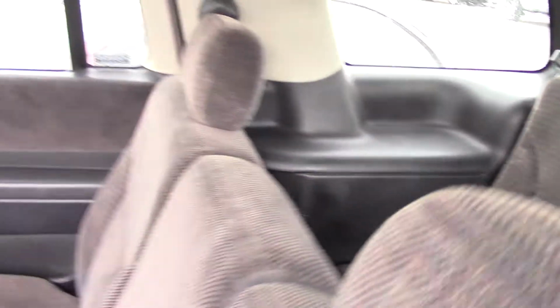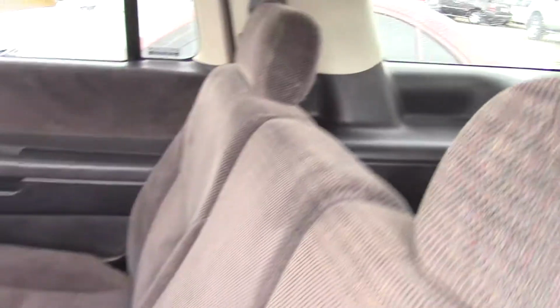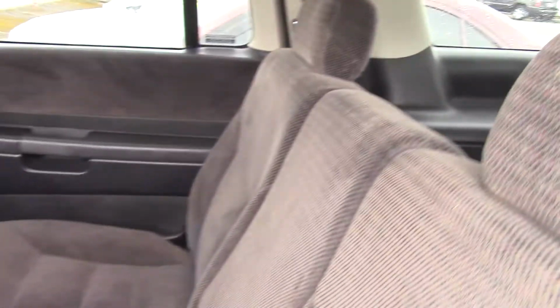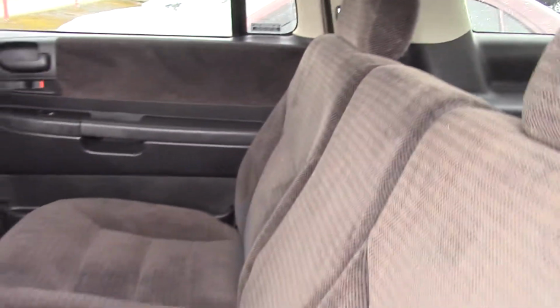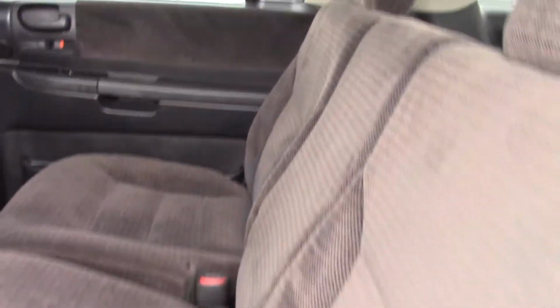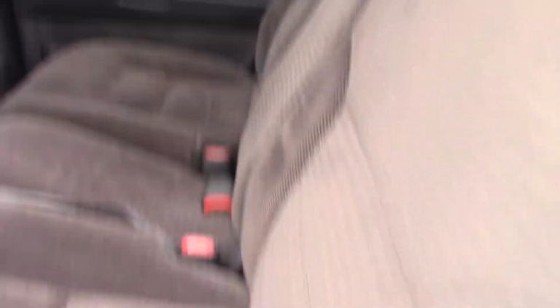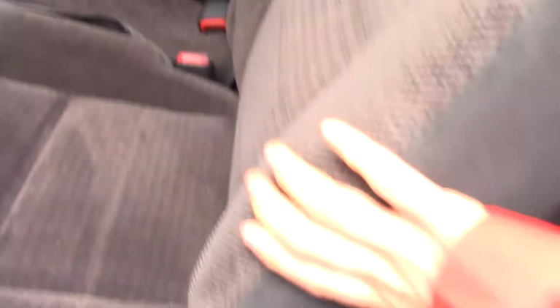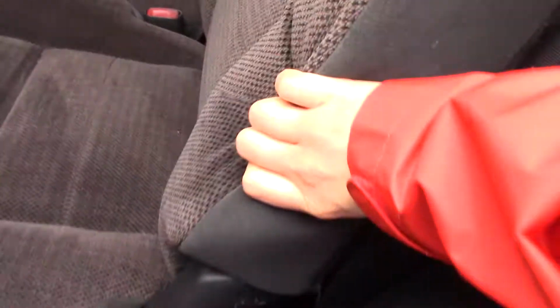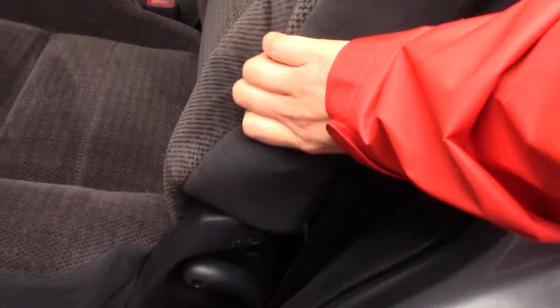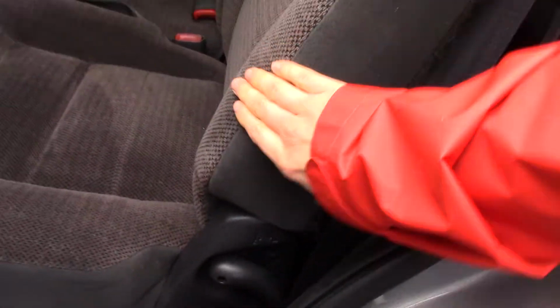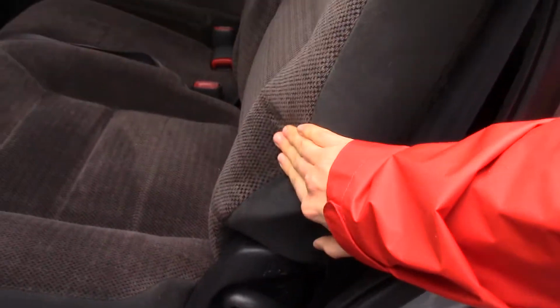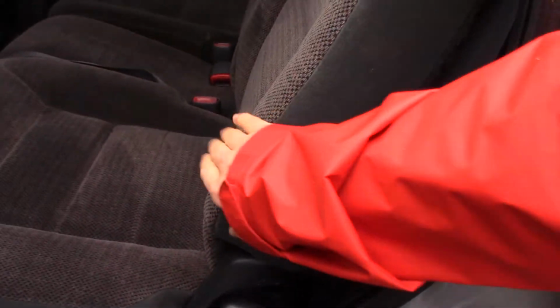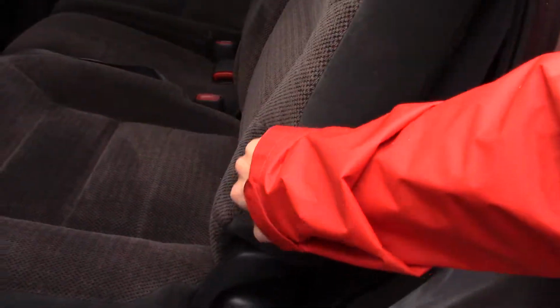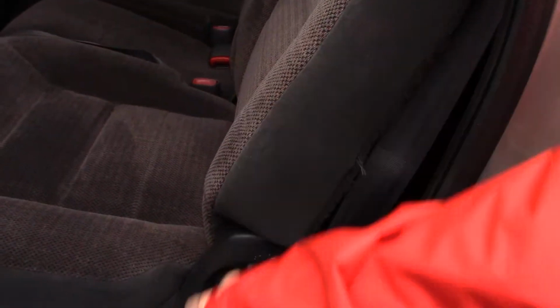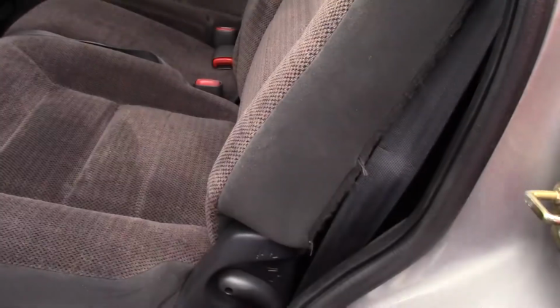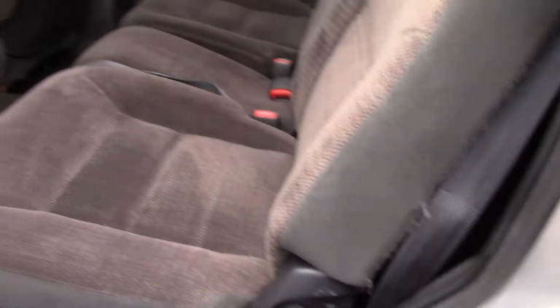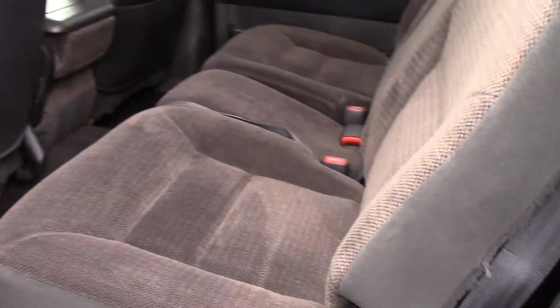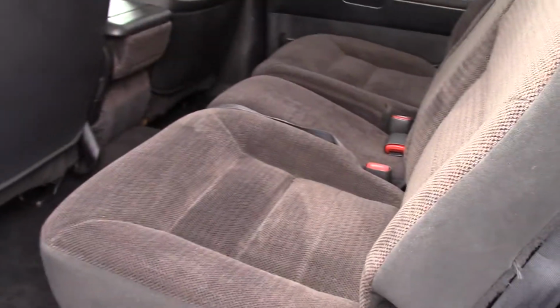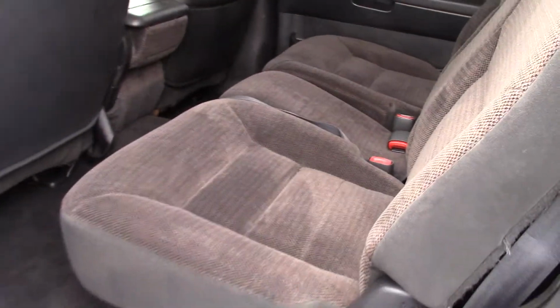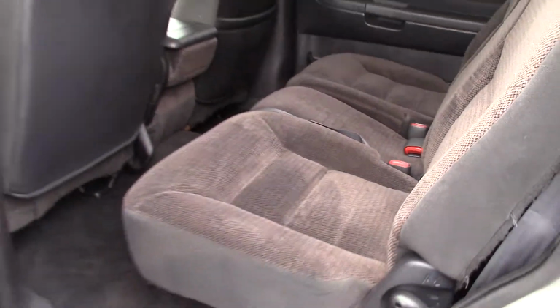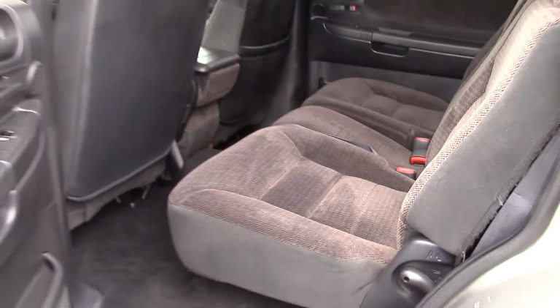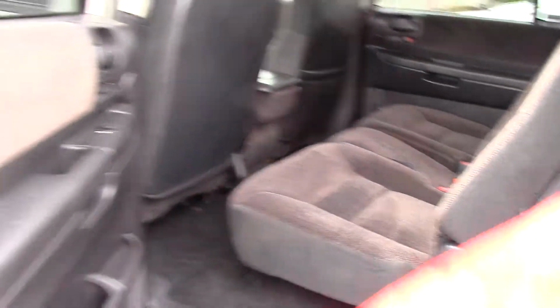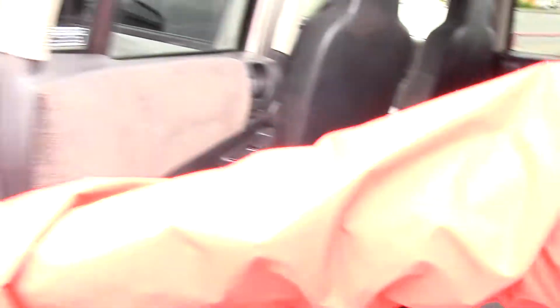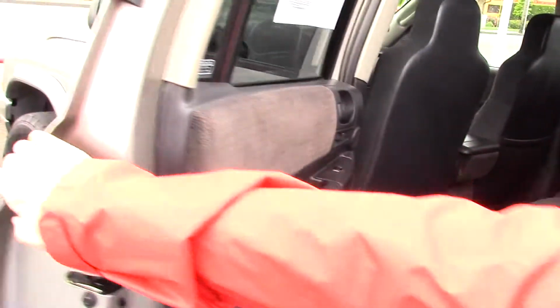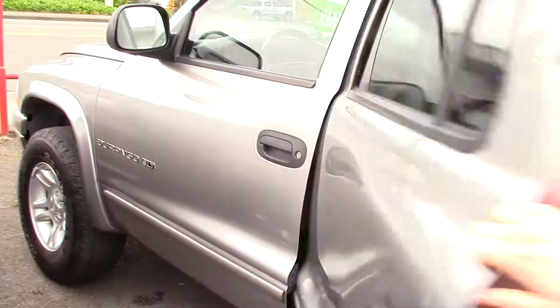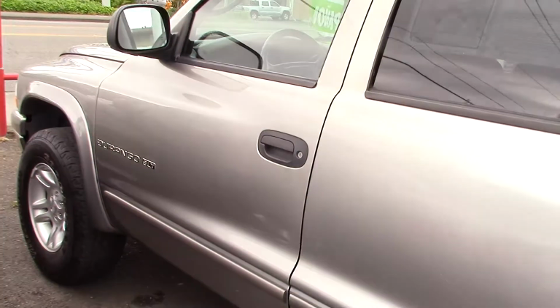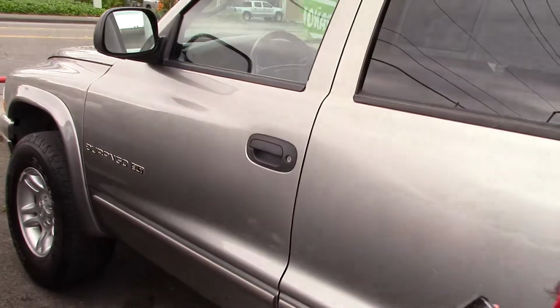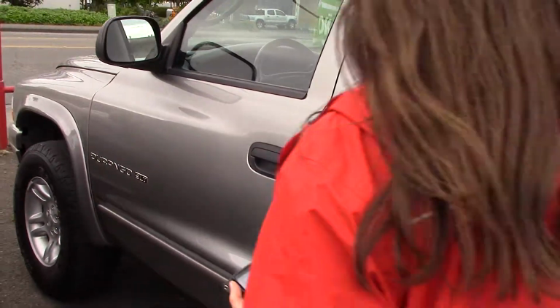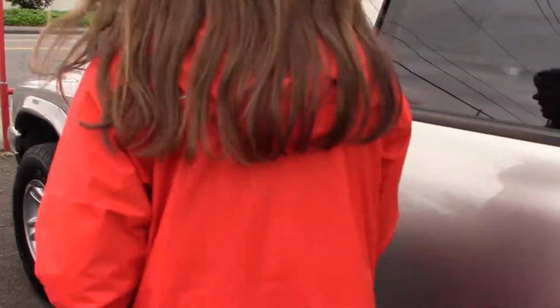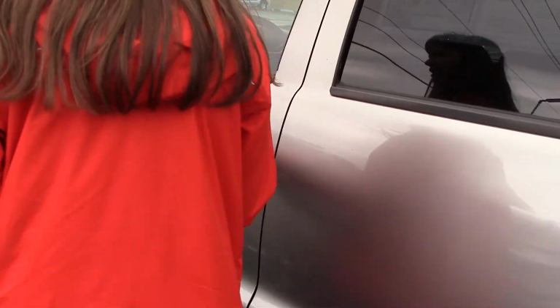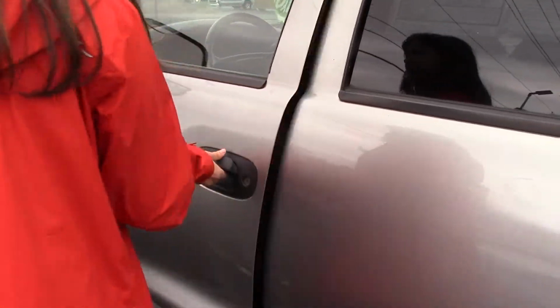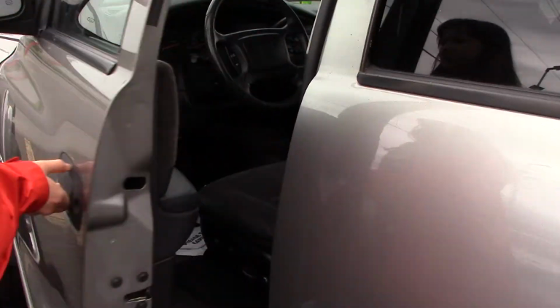Look at it — you can see how I can squish it. That should tell you something. When you can squish it down about four inches, that's a comfy seat. It's a very clean interior too.